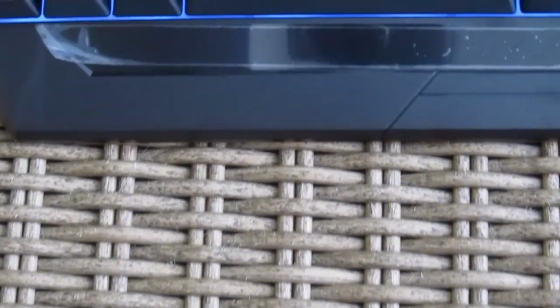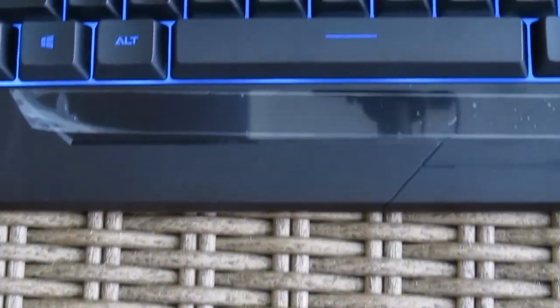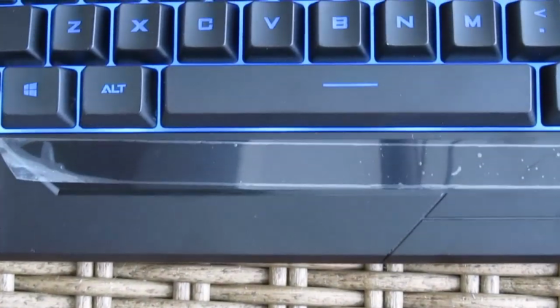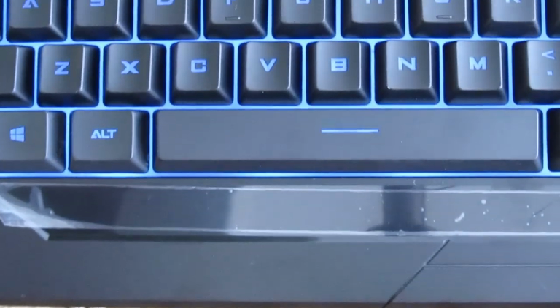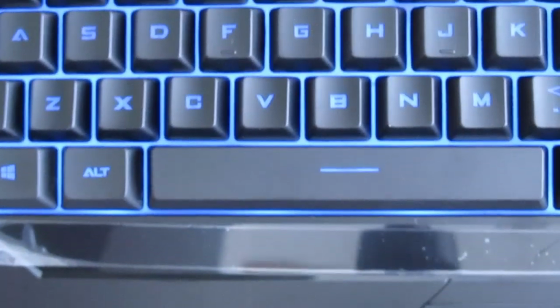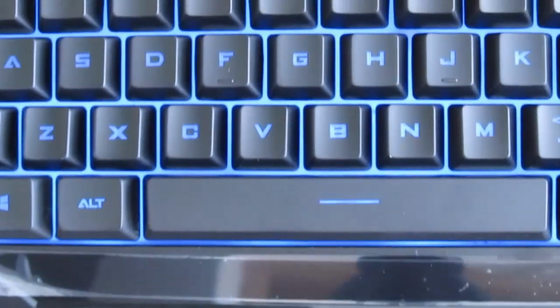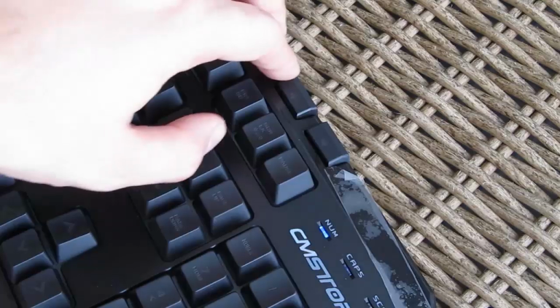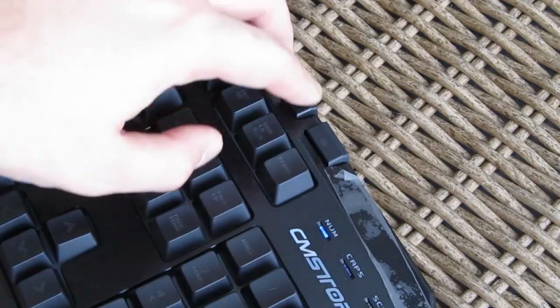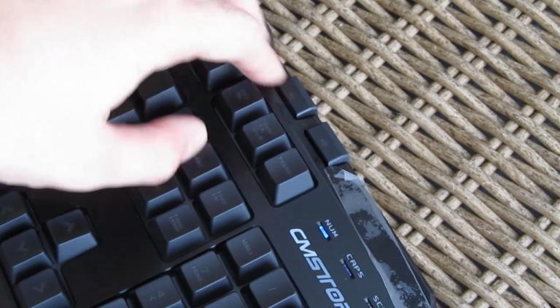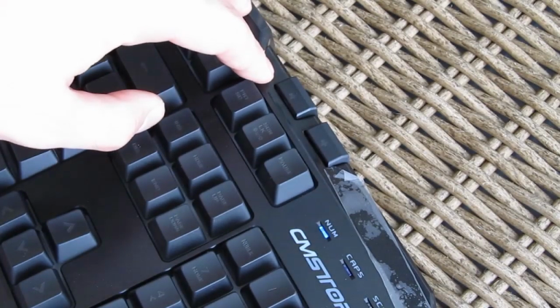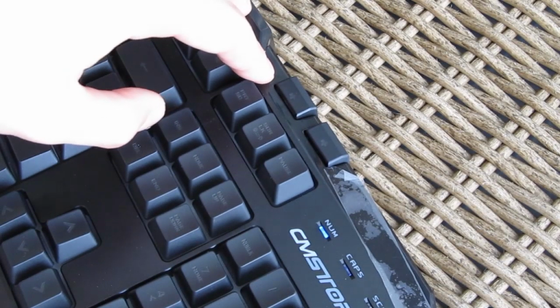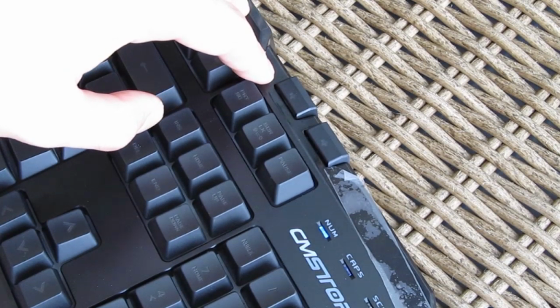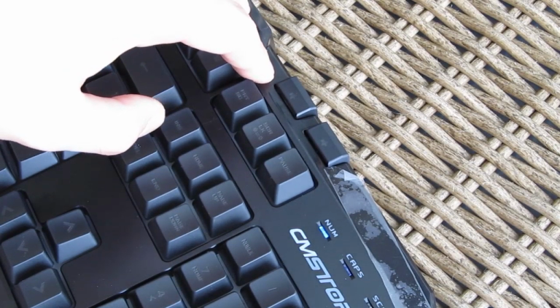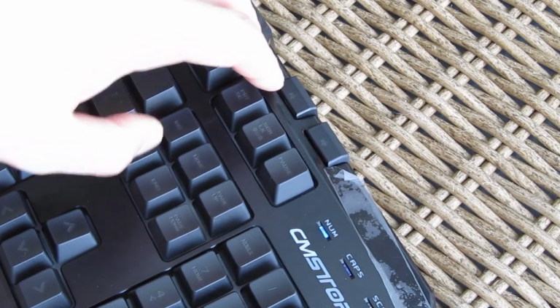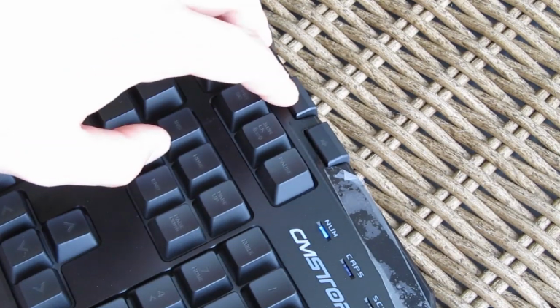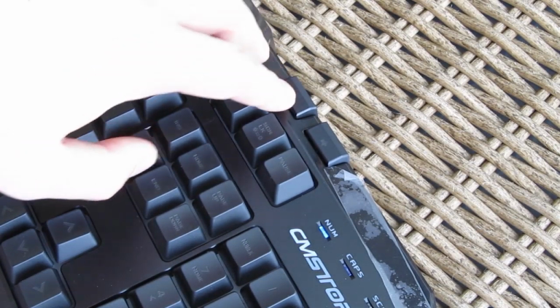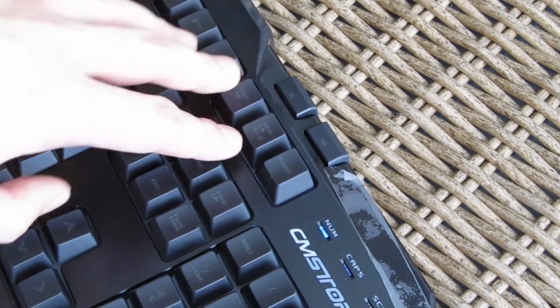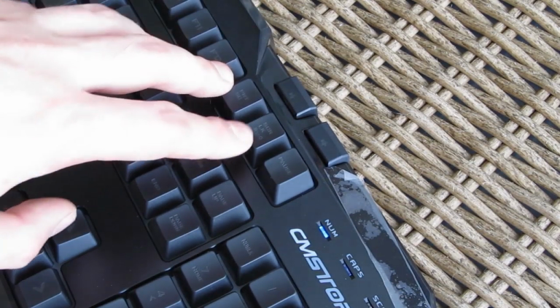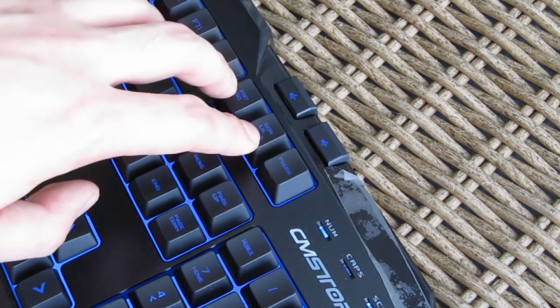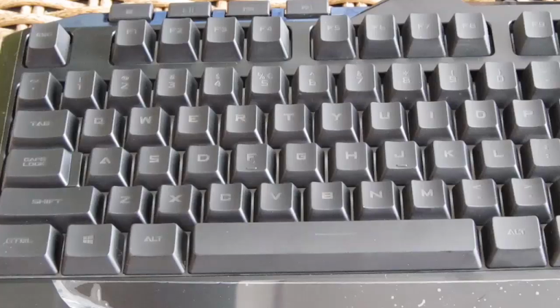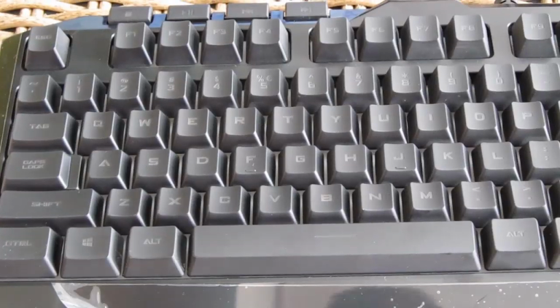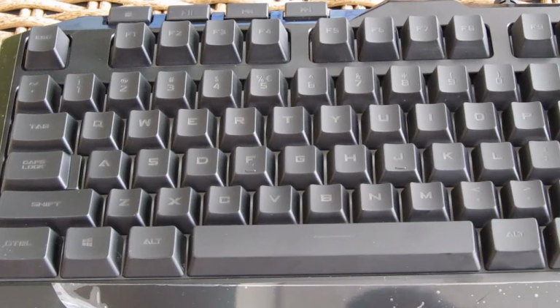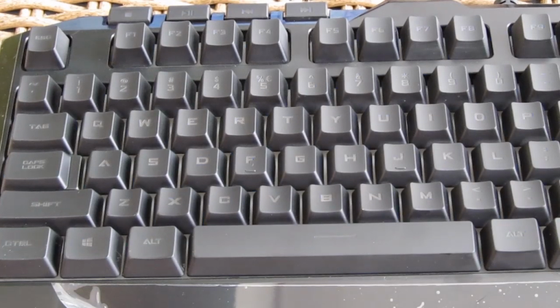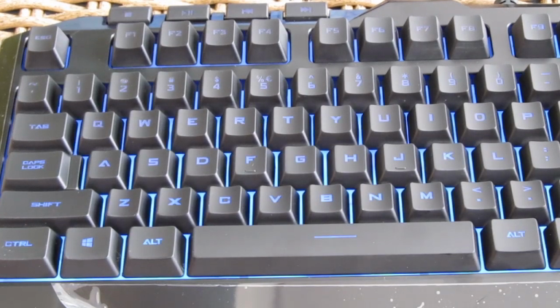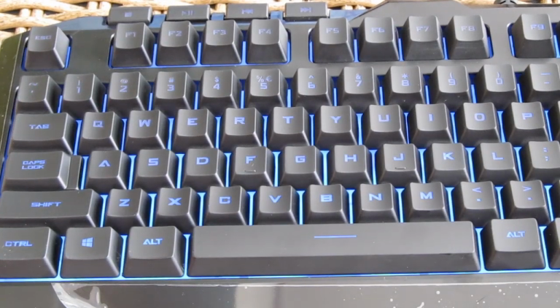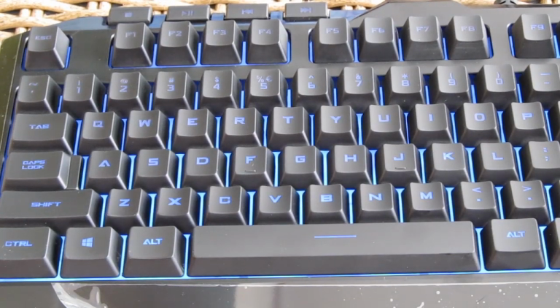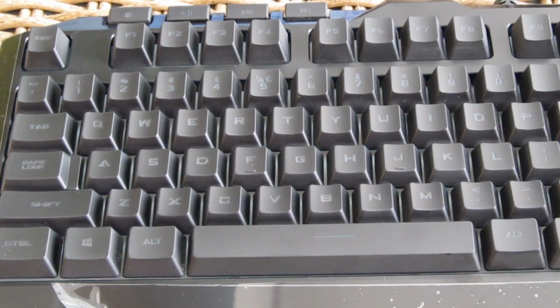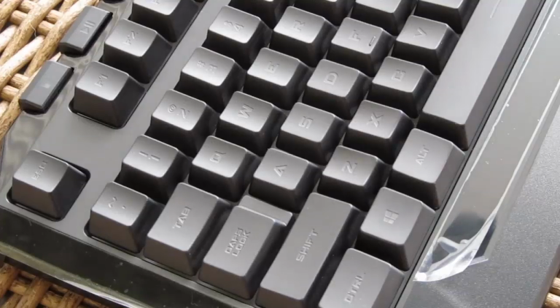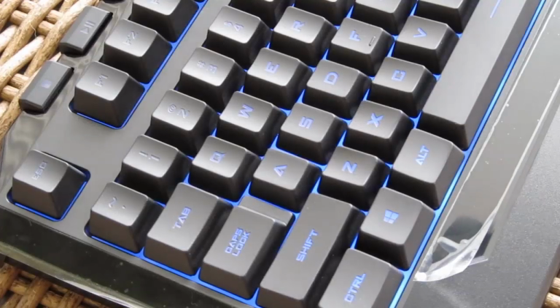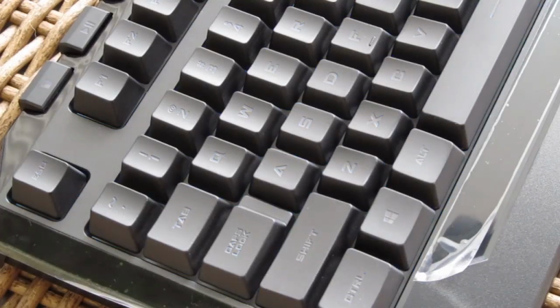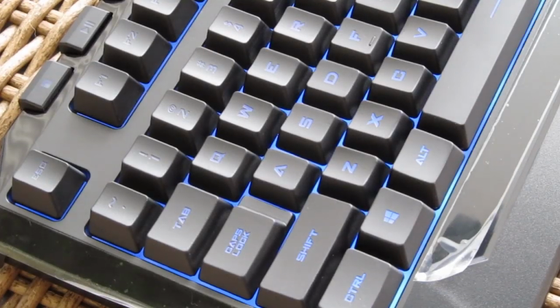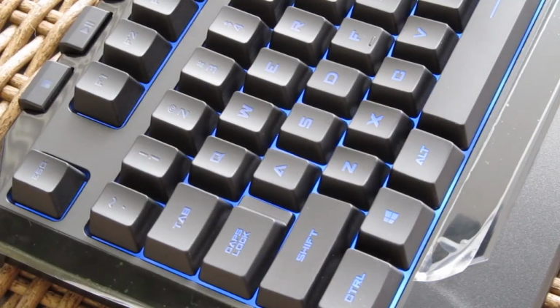The keyboard is fully lit but just with on and off lighting modes. Besides that you have a few multimedia keys — no programmable ones — but again, considering the price range, we can live with that.